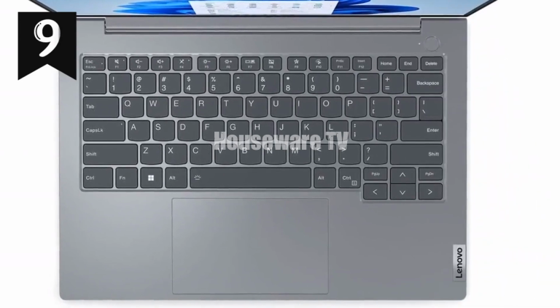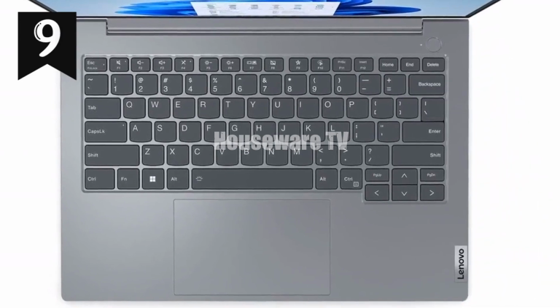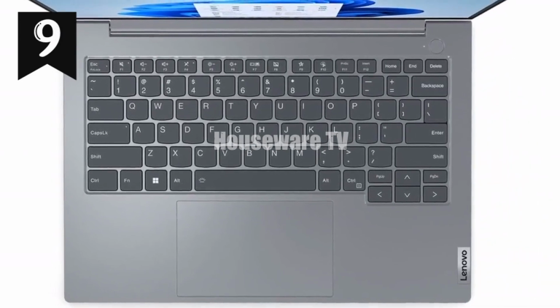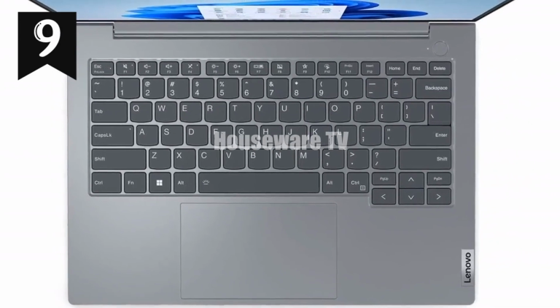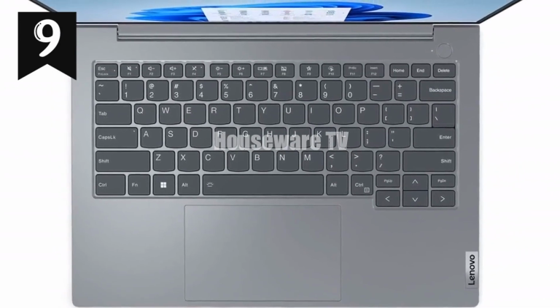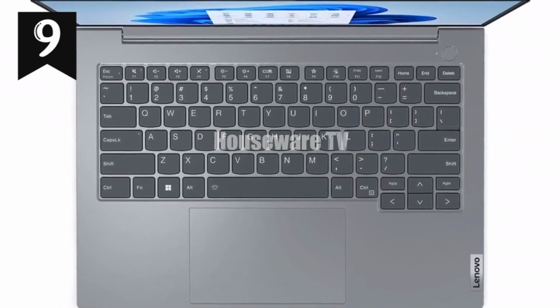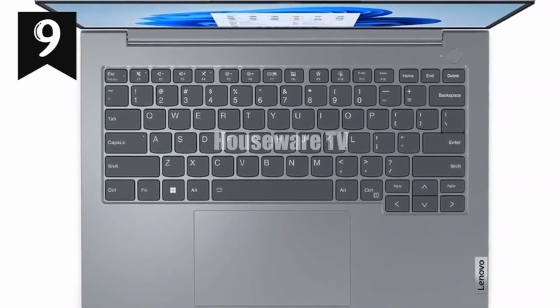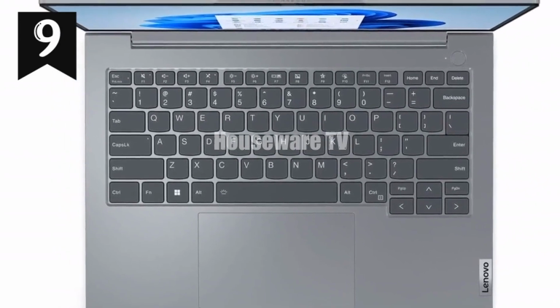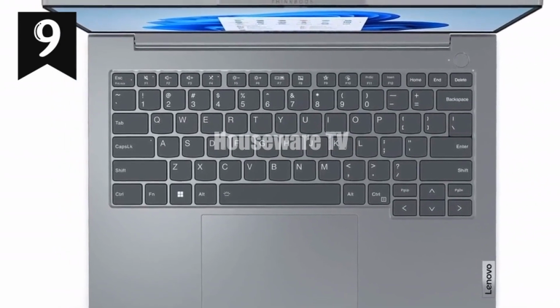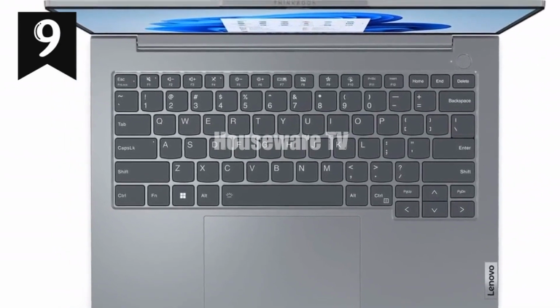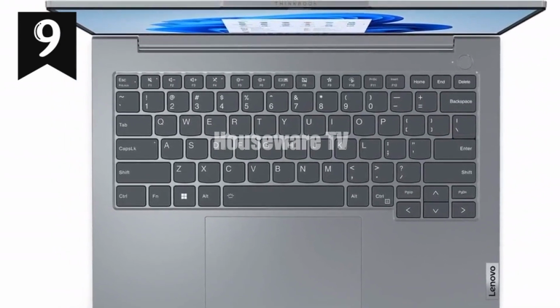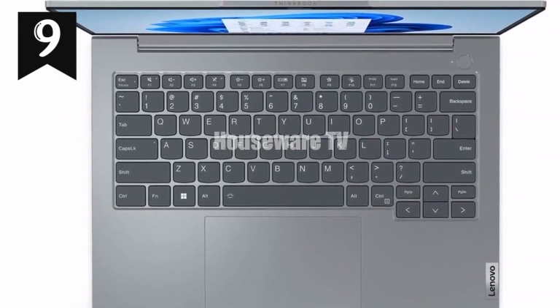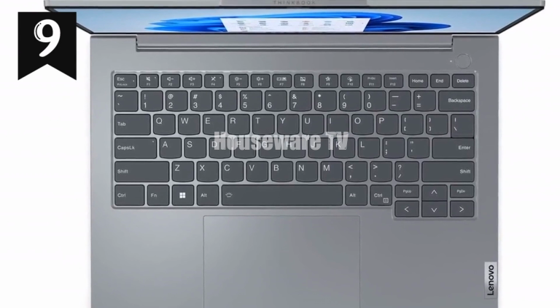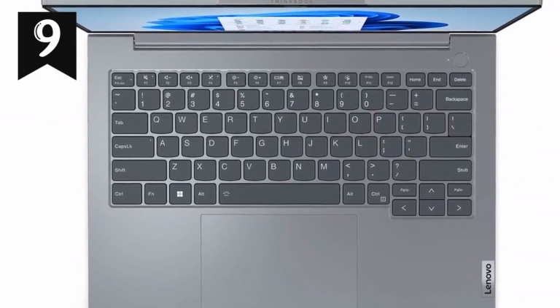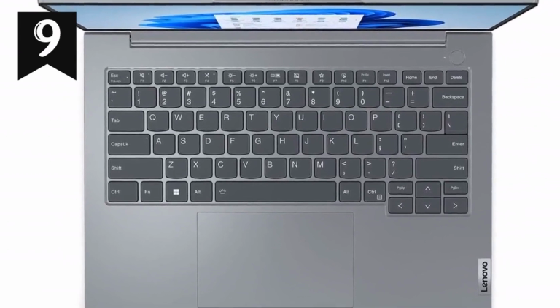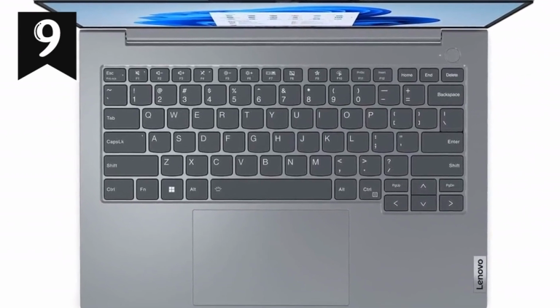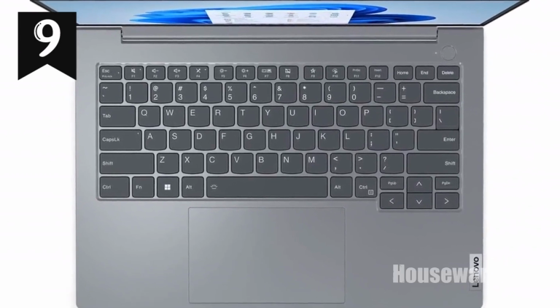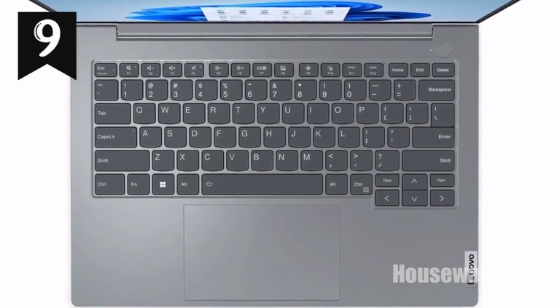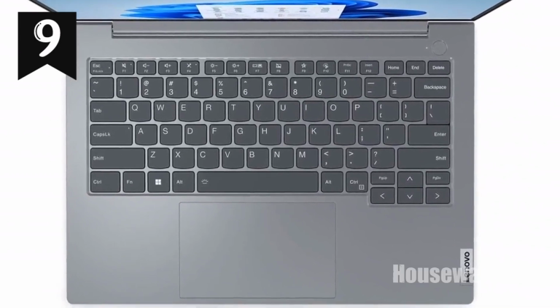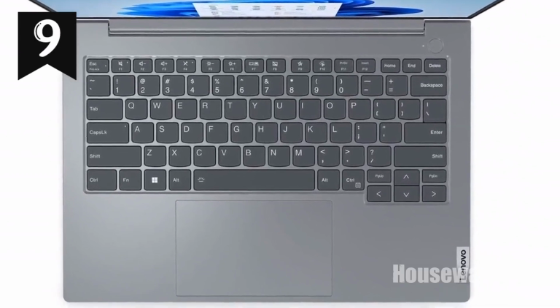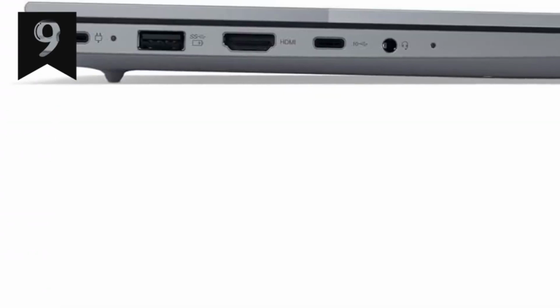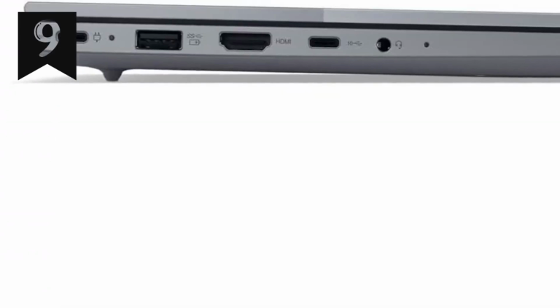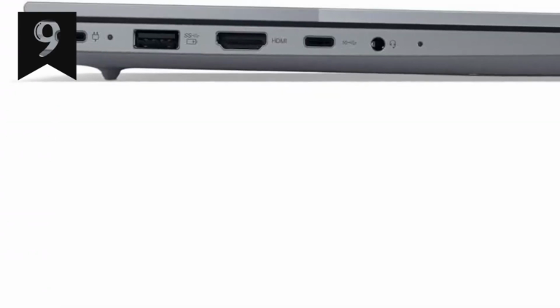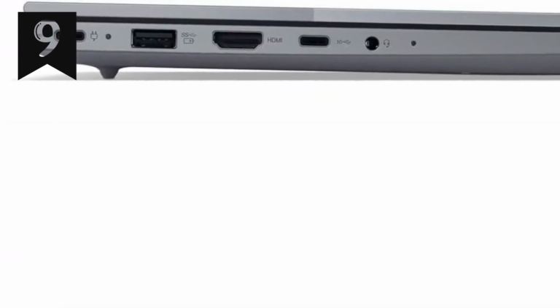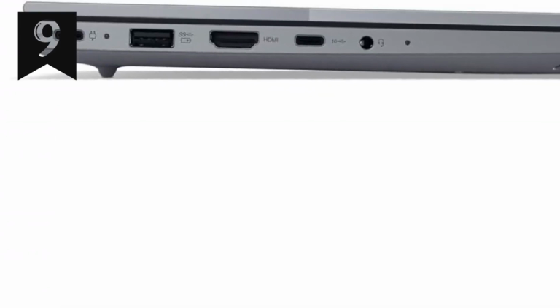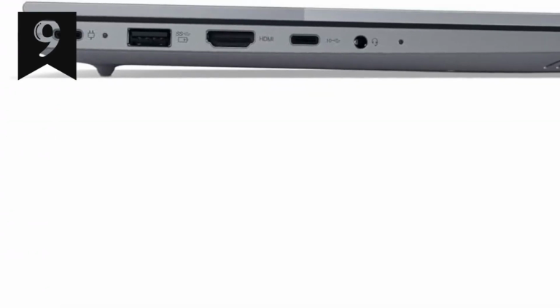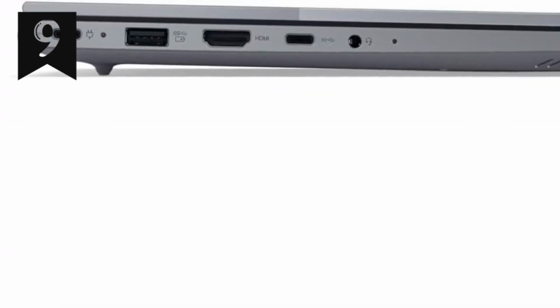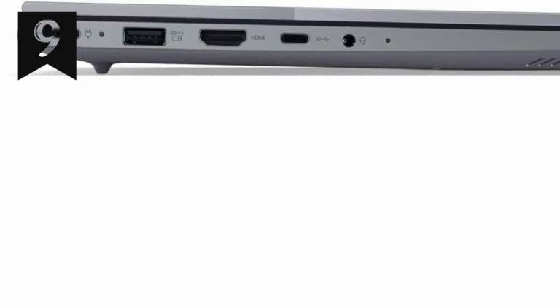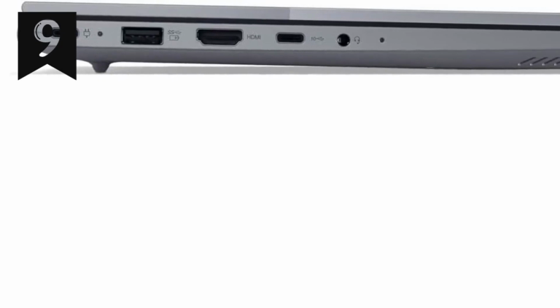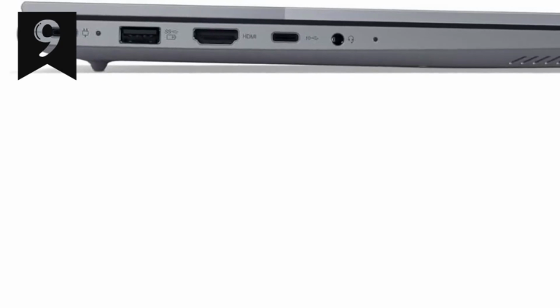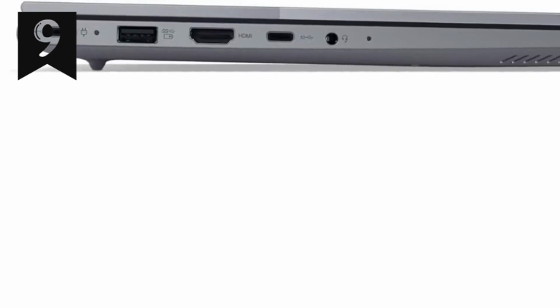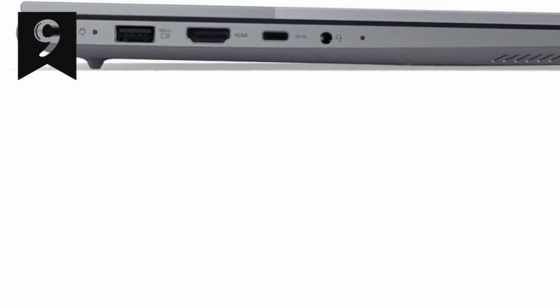It comes pre-installed with Windows 11 Pro, offering a range of features designed for business use. Overall, the Lenovo ThinkBook 14 Gen 6 is a strong contender in the business laptop market, providing excellent performance, durability, and a range of features at a competitive price.